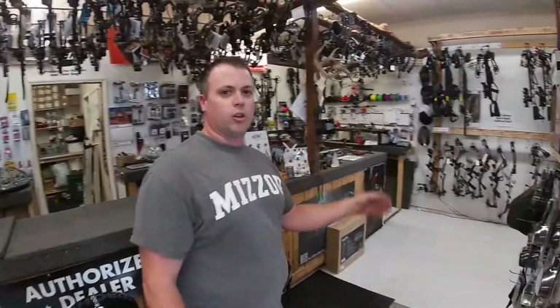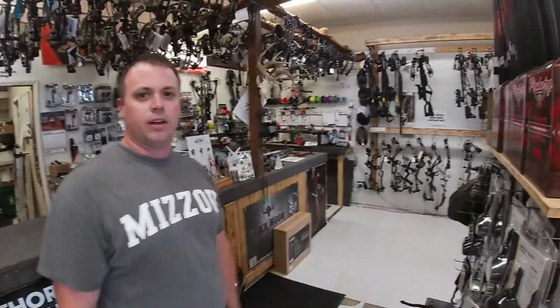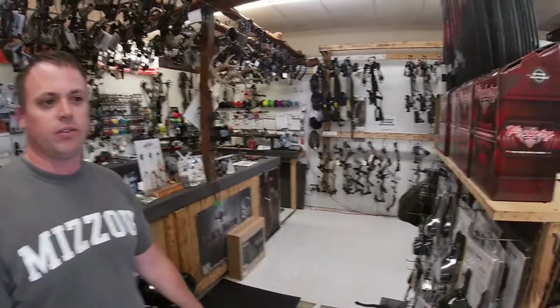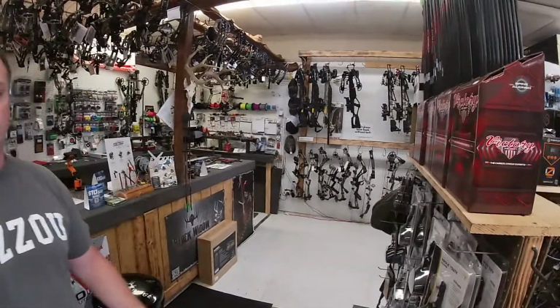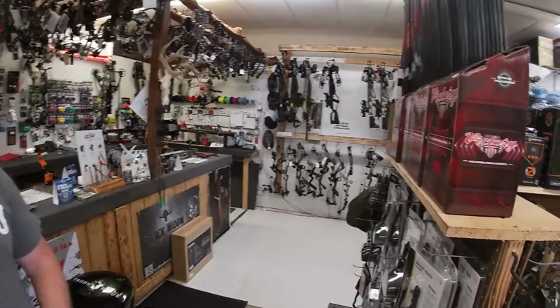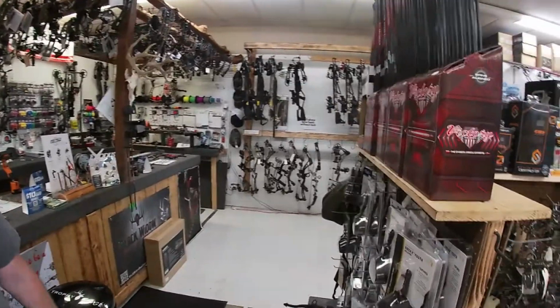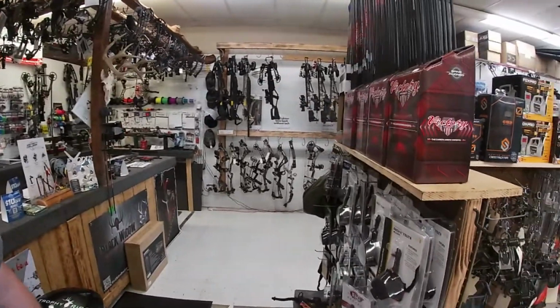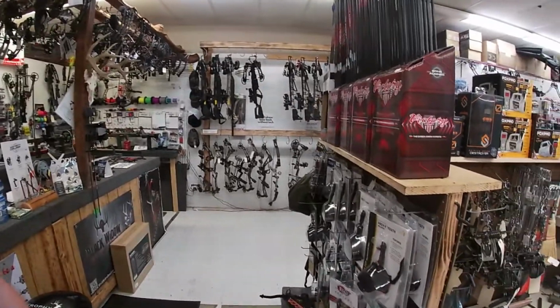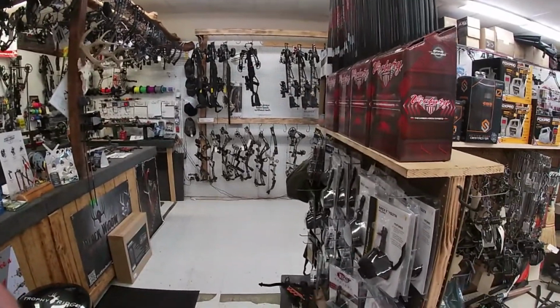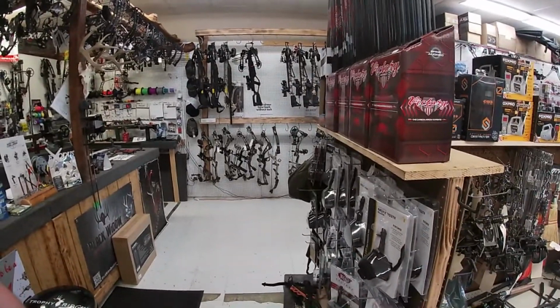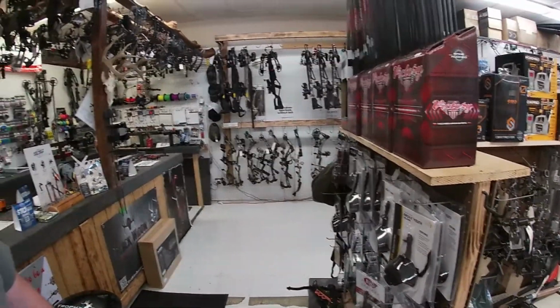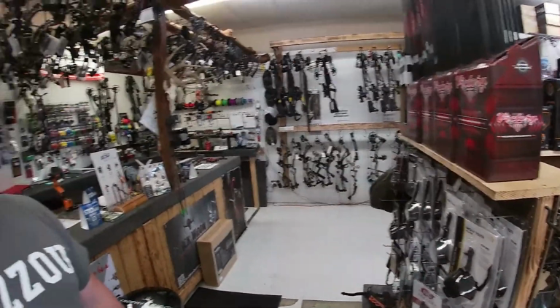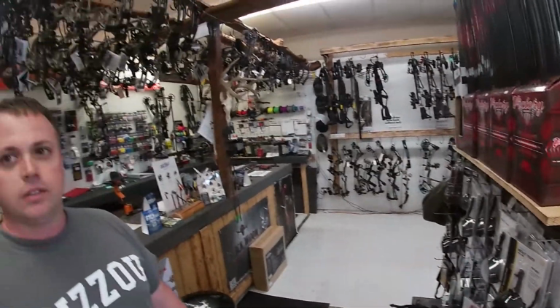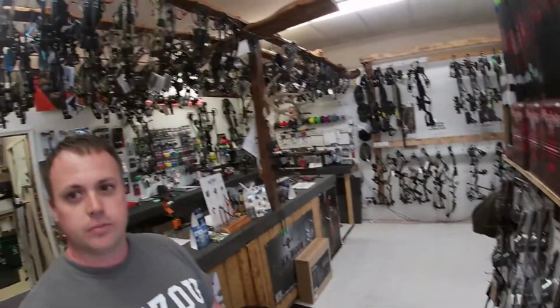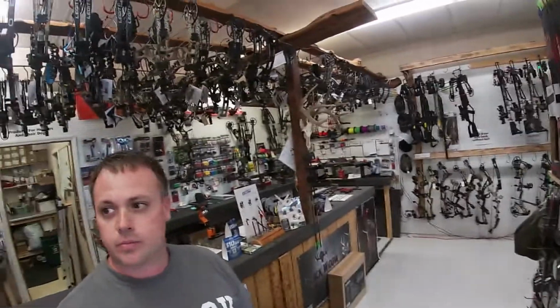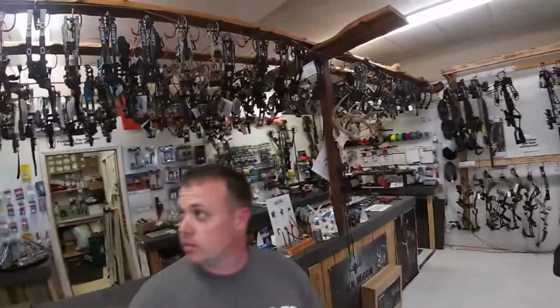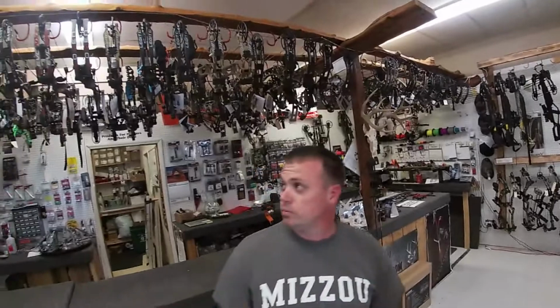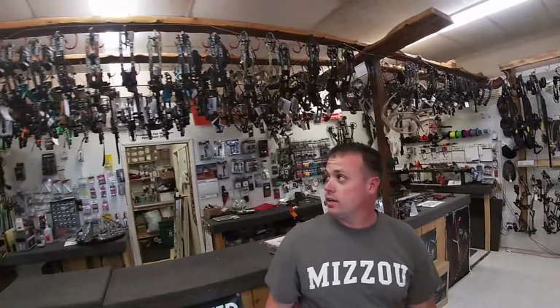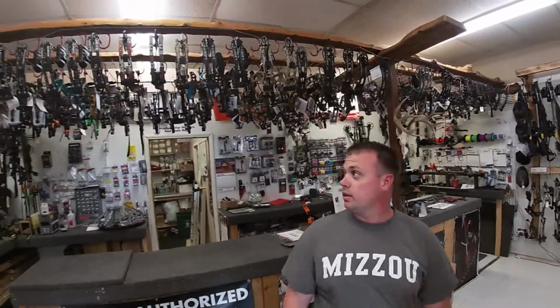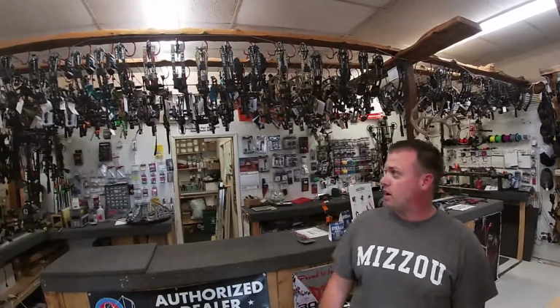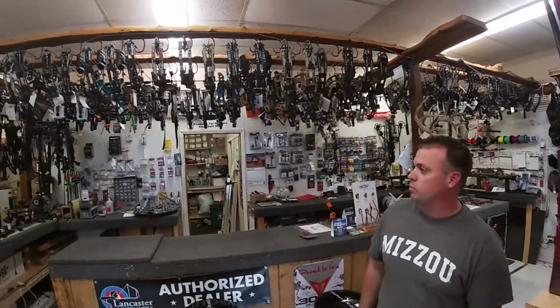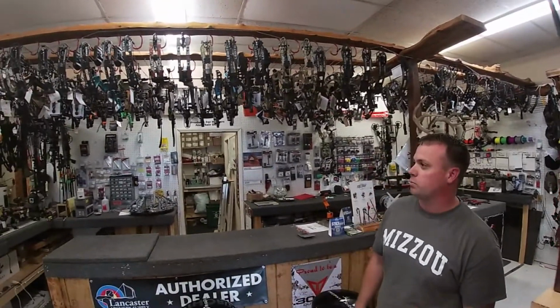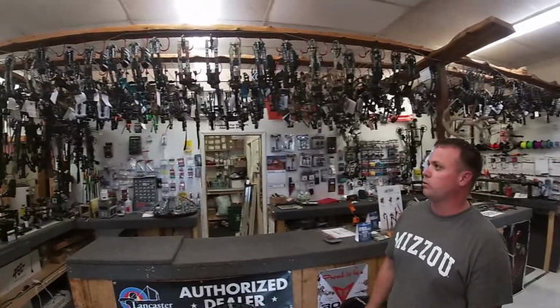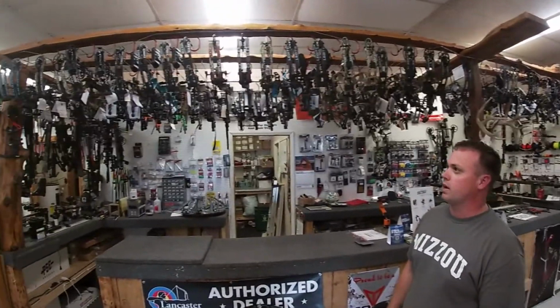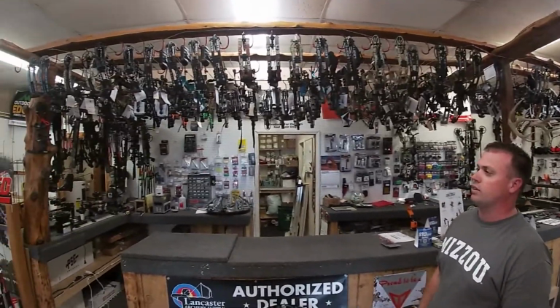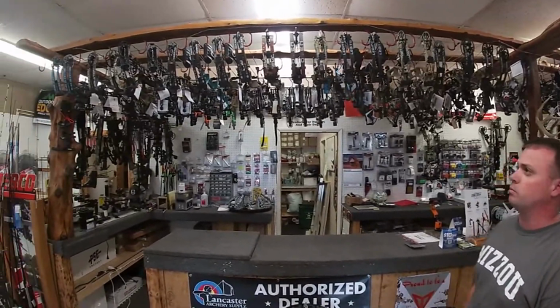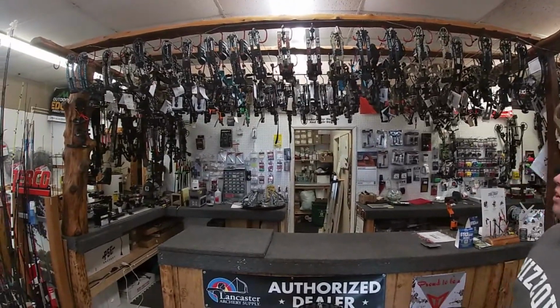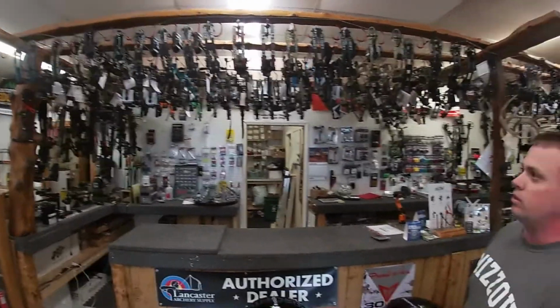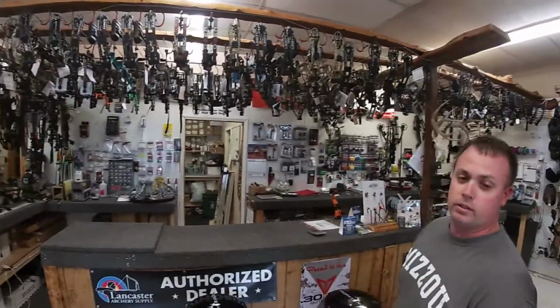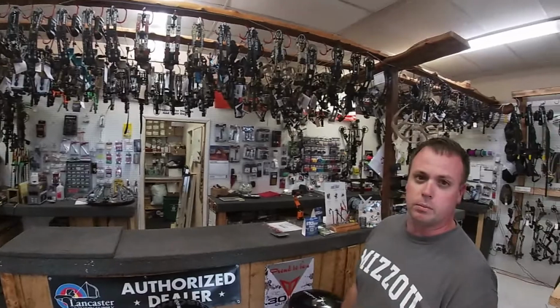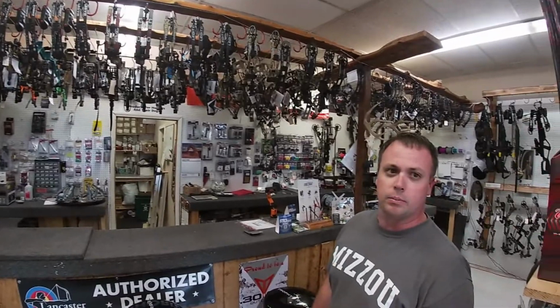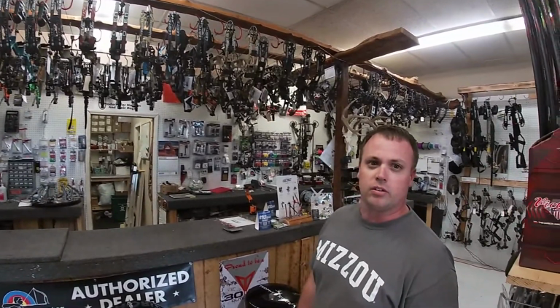We've got all the broadheads, everything you need for archery to go along with that. Got a nice little bow selection too. We carry about five different brands of bows — everything from Bowtech to Hoyt, Bear, and PSE.